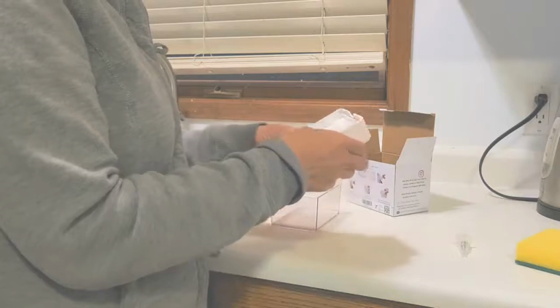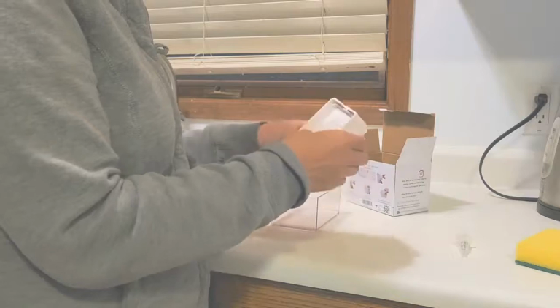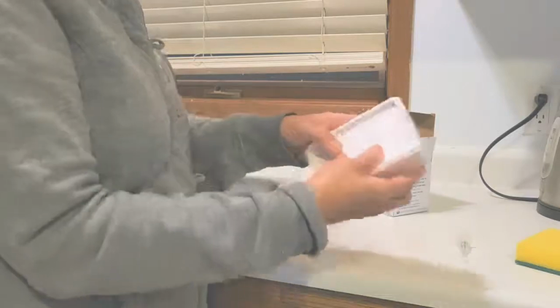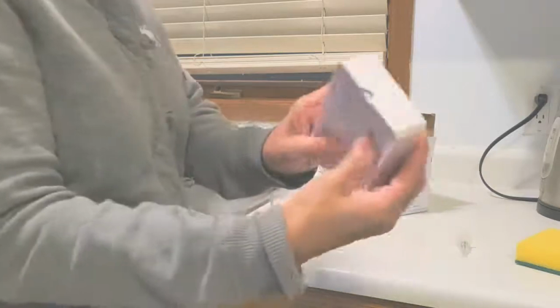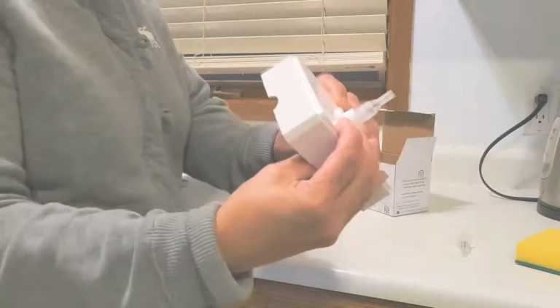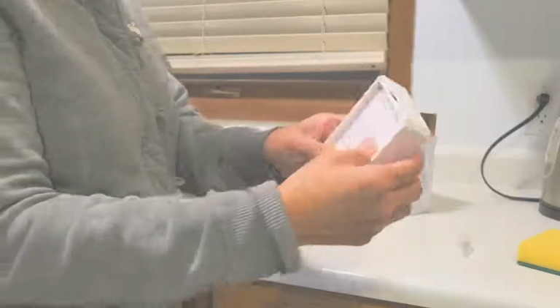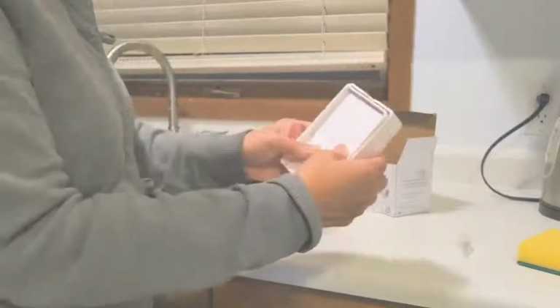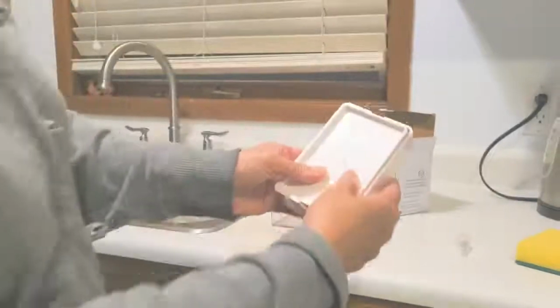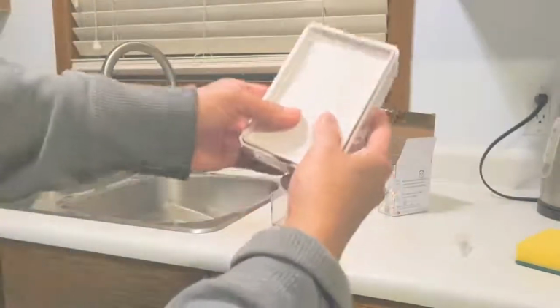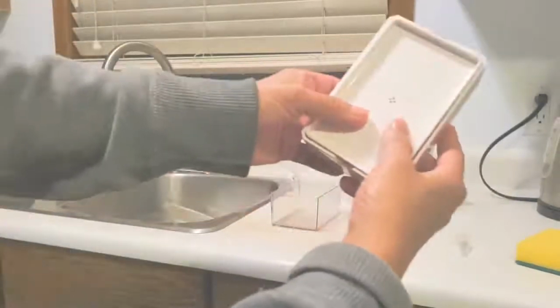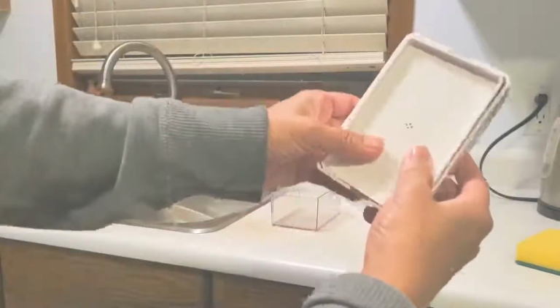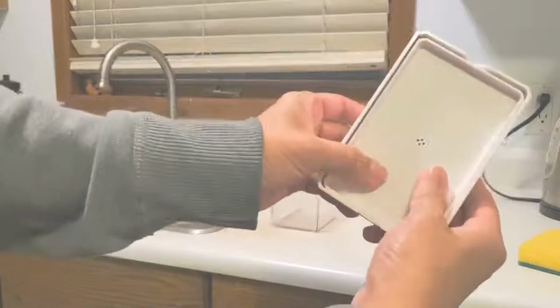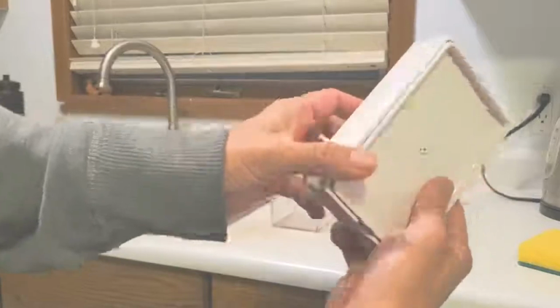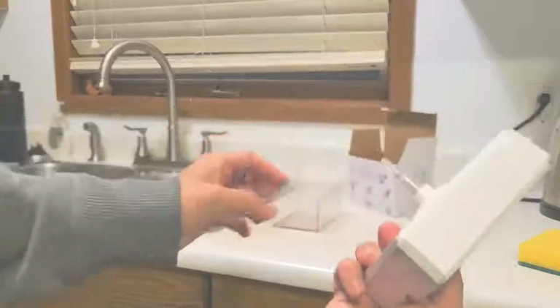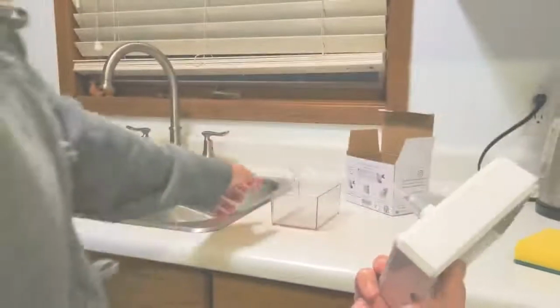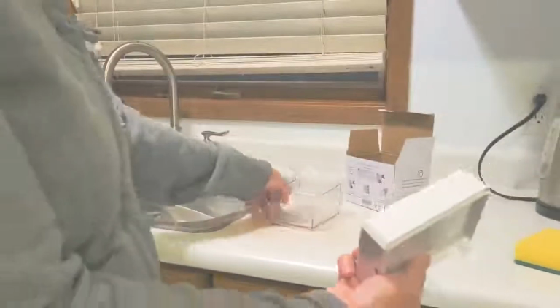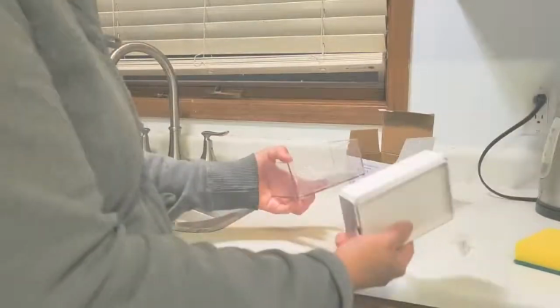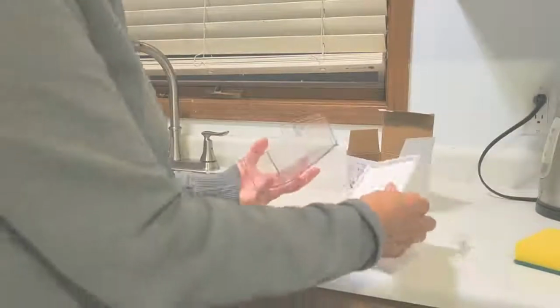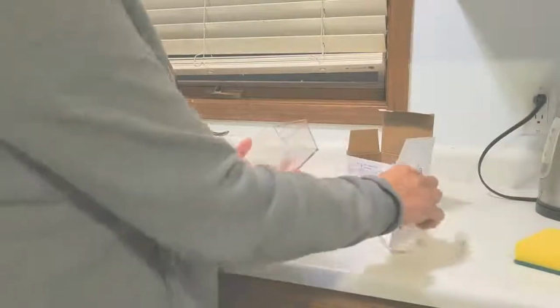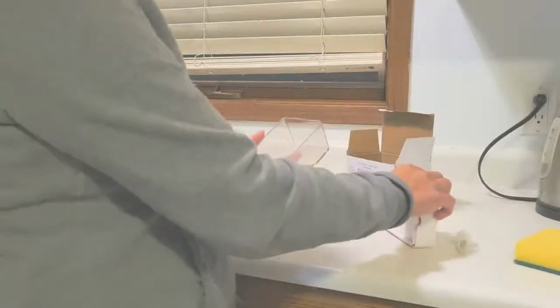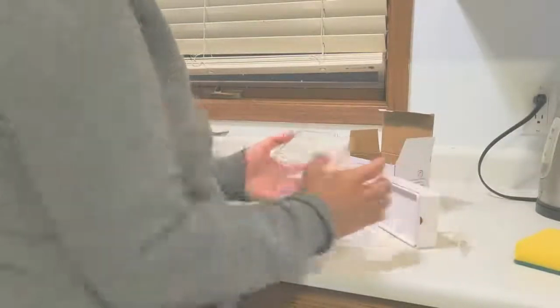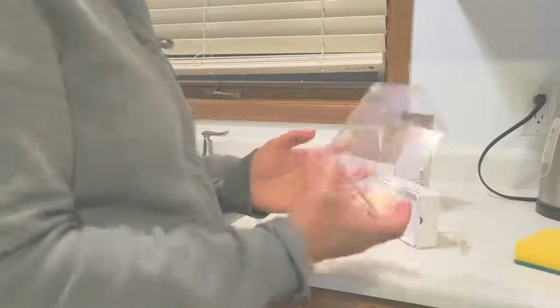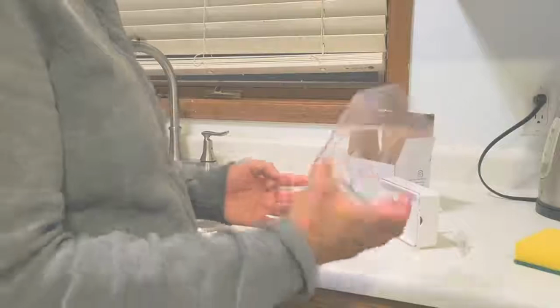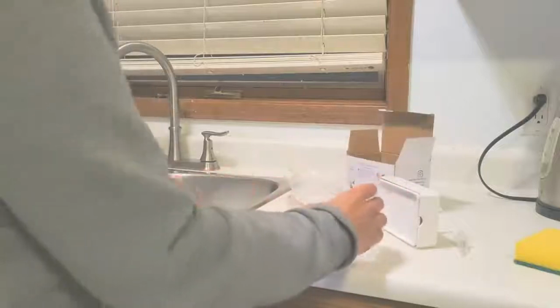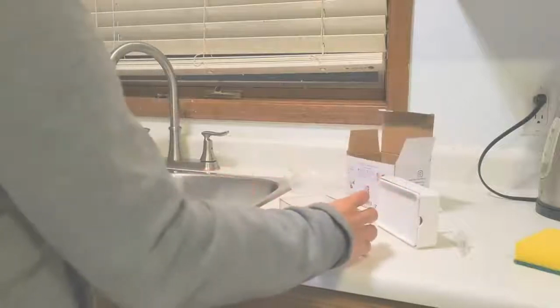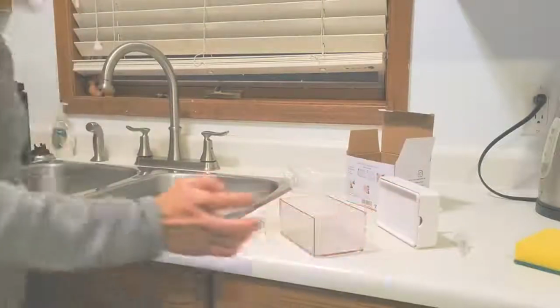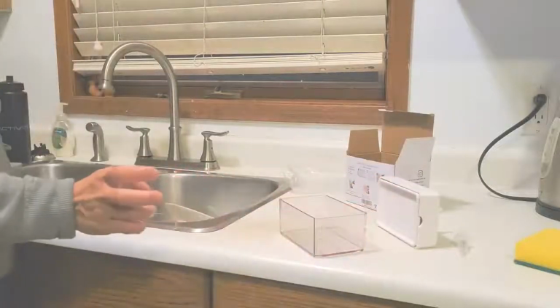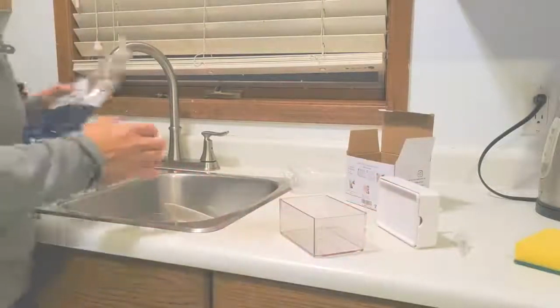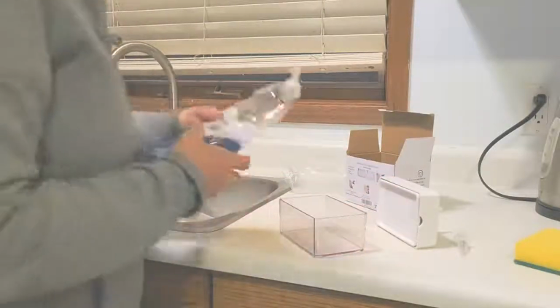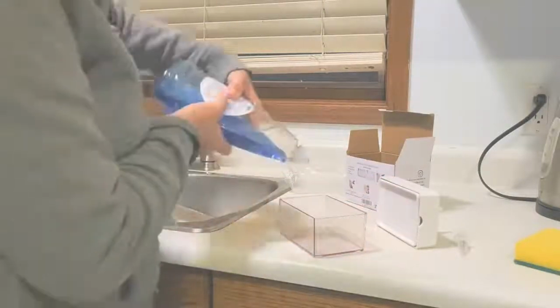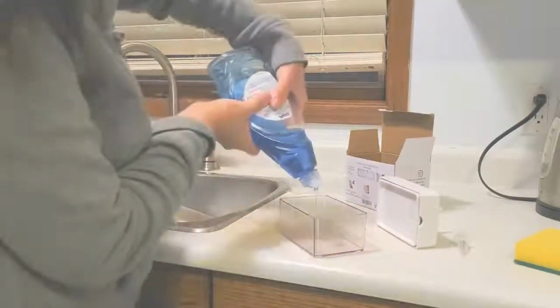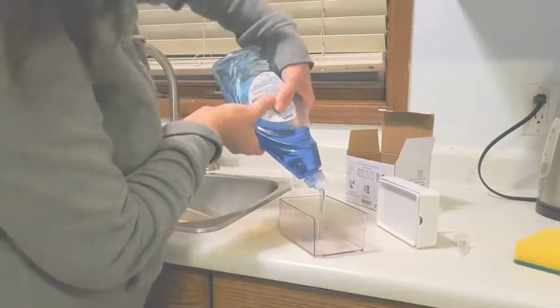Now you can see it's pumping. We just need to add soap — we'll put some soap in.